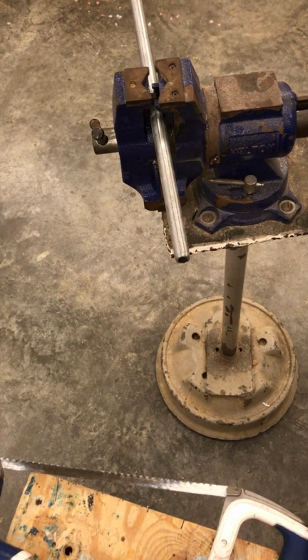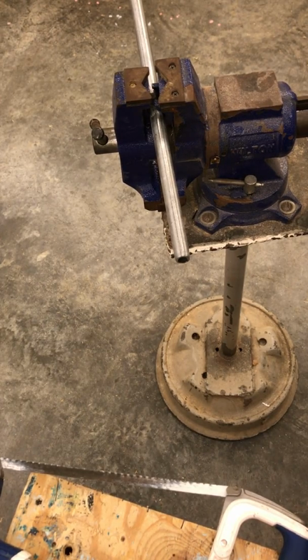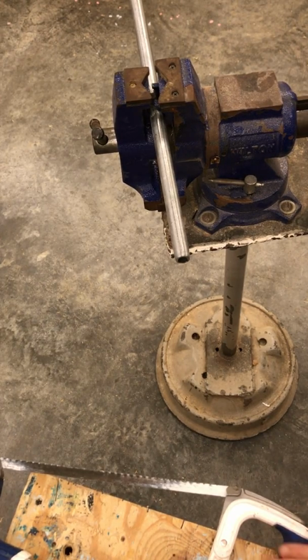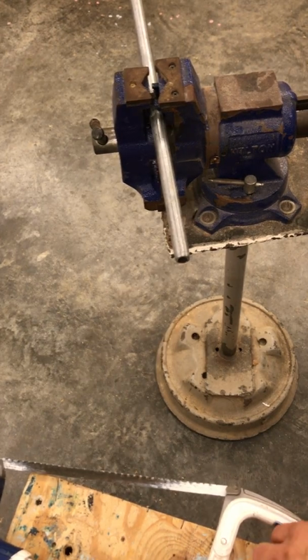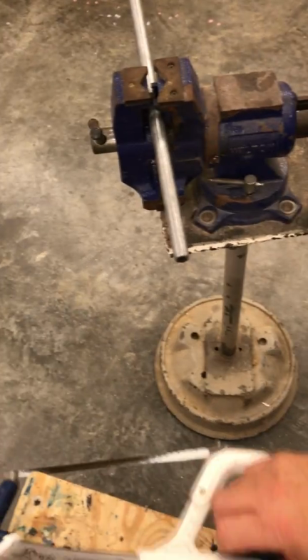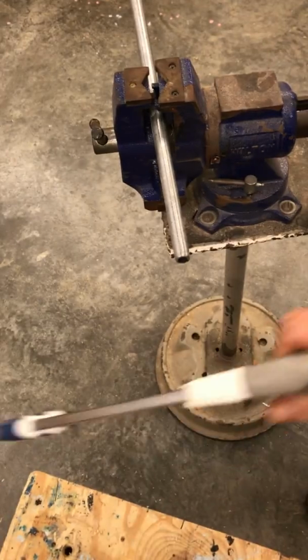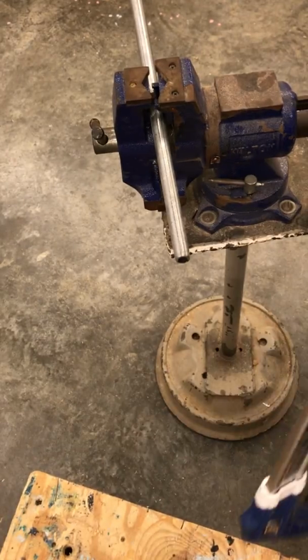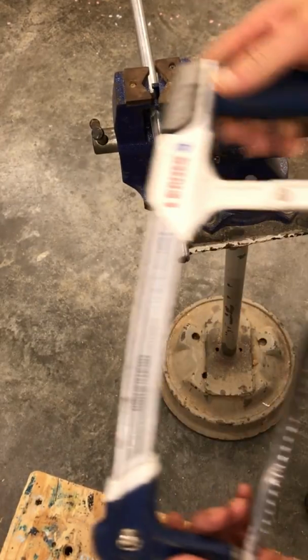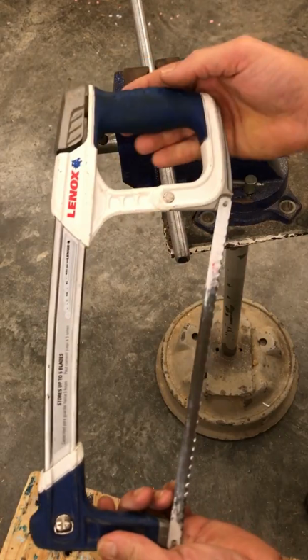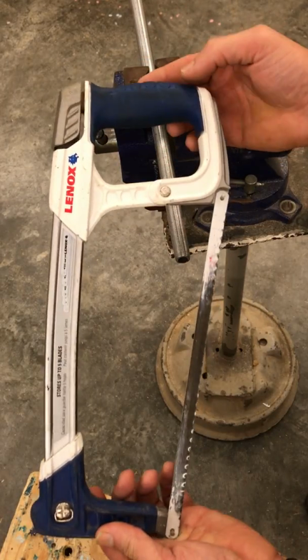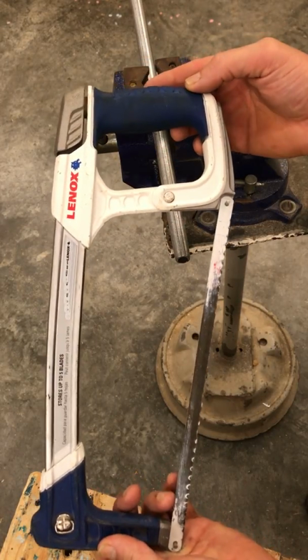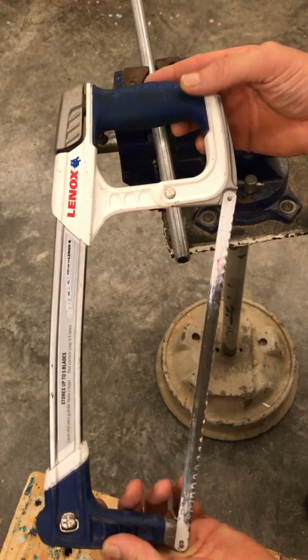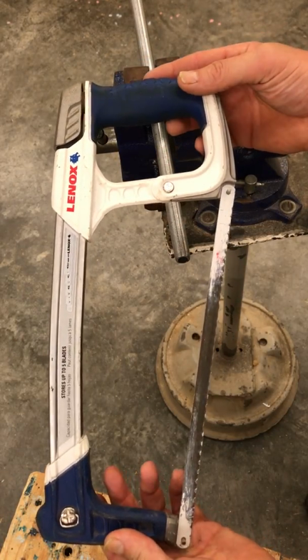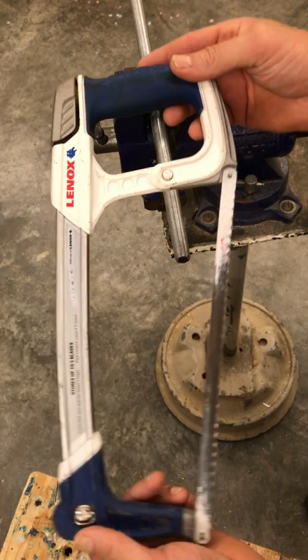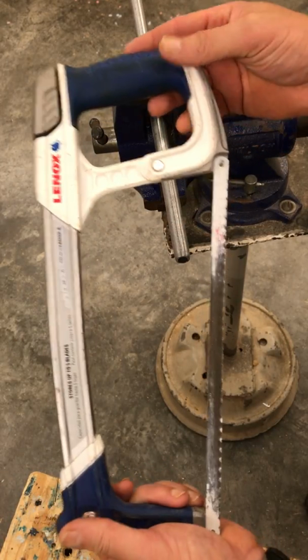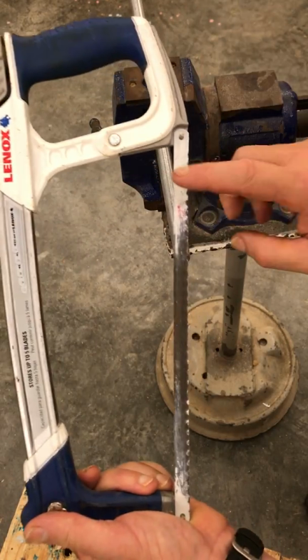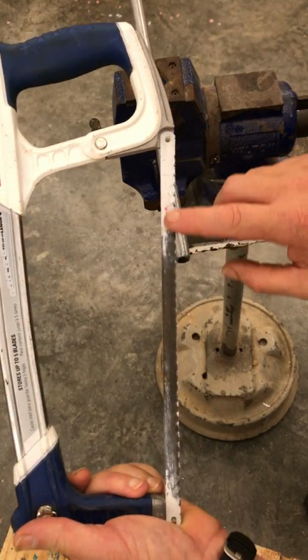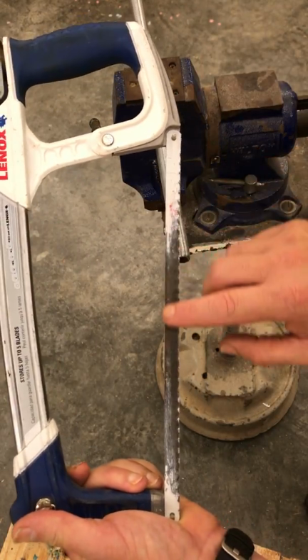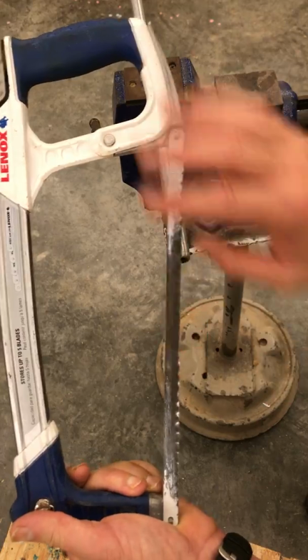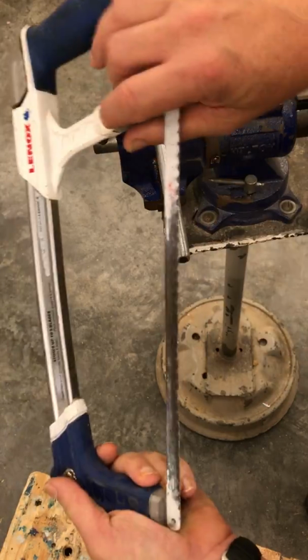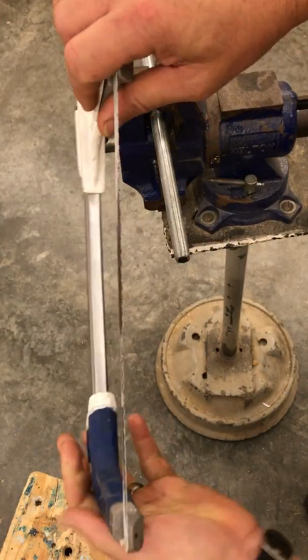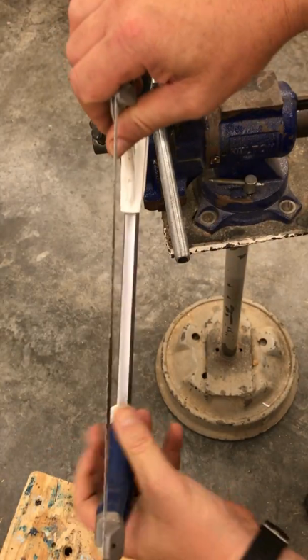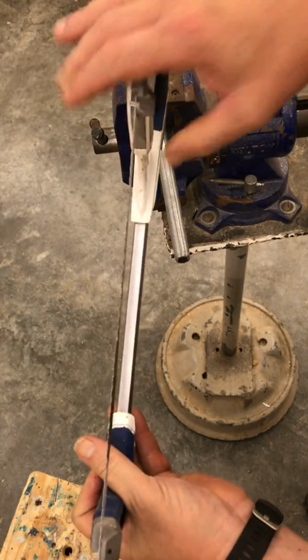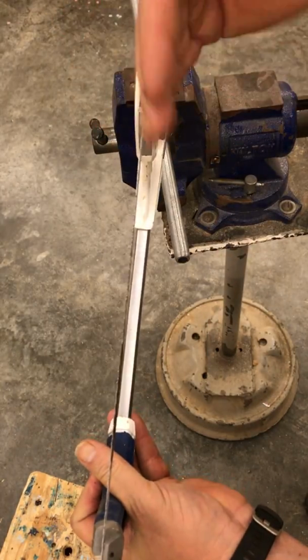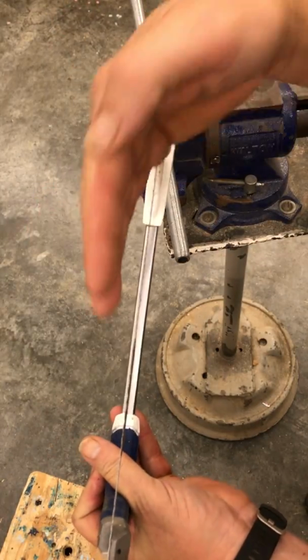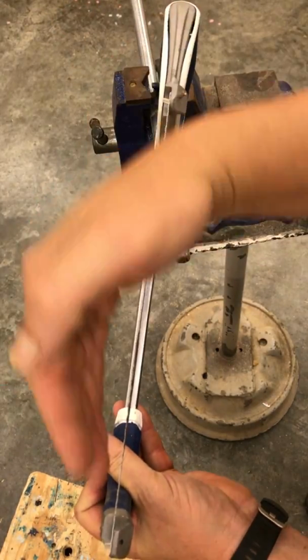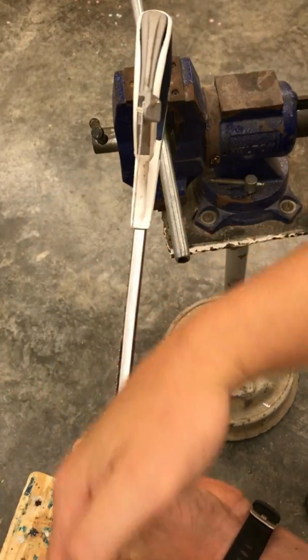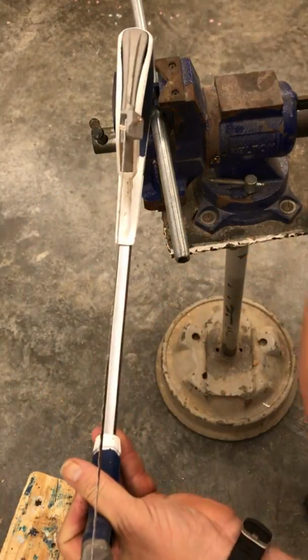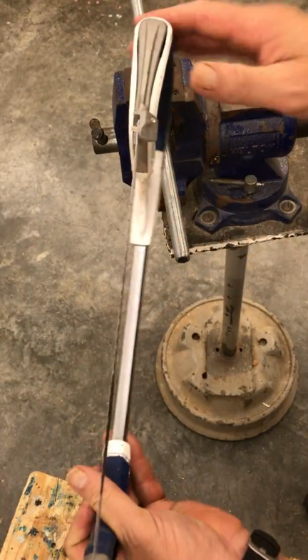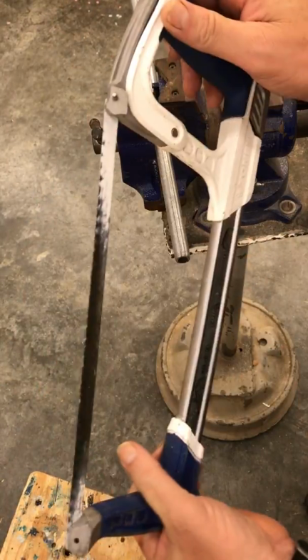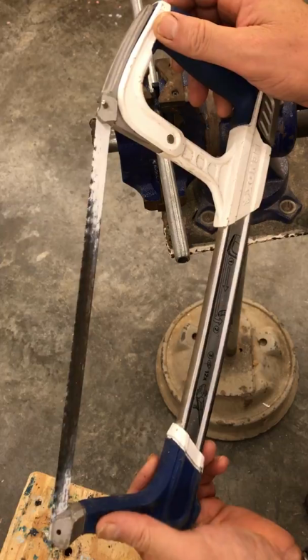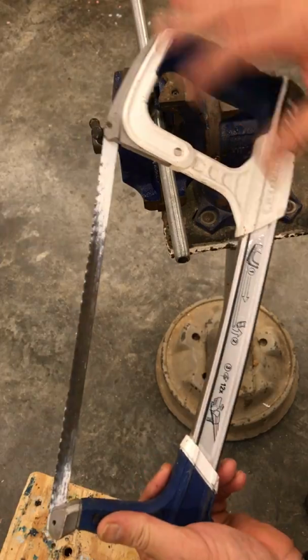The hacksaw is a very specific type of handsaw for cutting metal. You notice this blade looks a little different — it has a set of ridges that go all the way down it and very fine teeth.